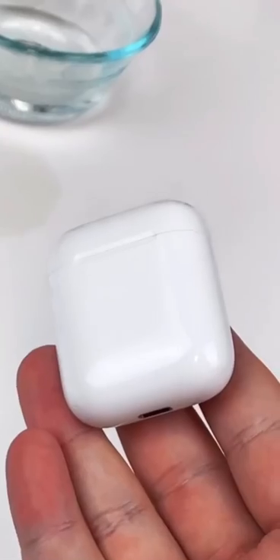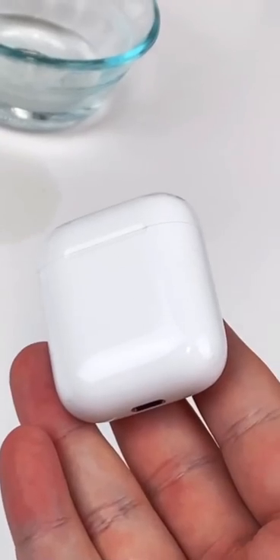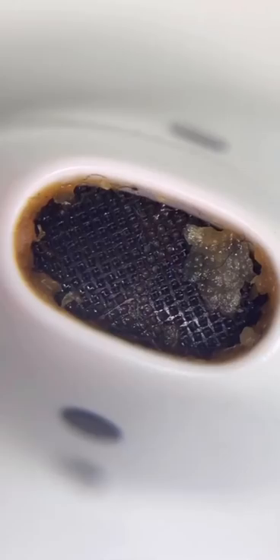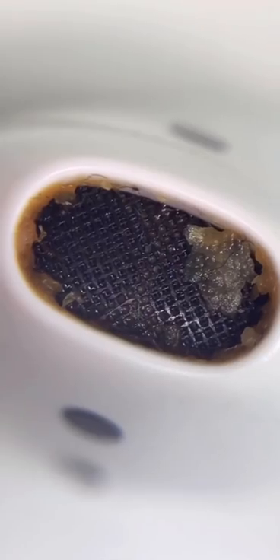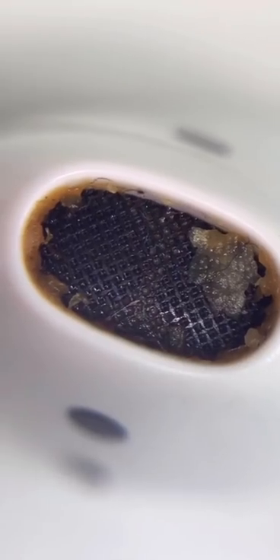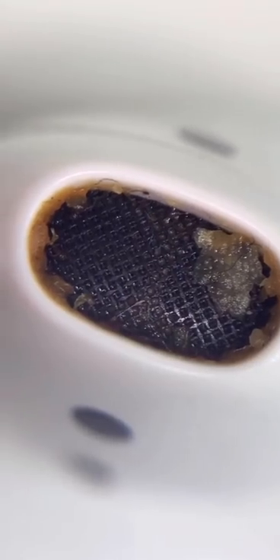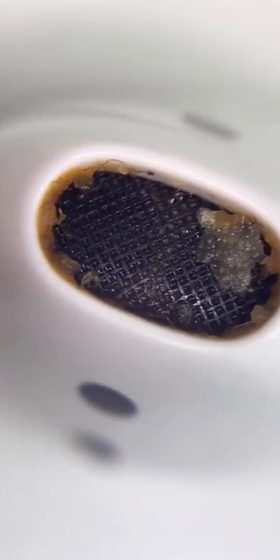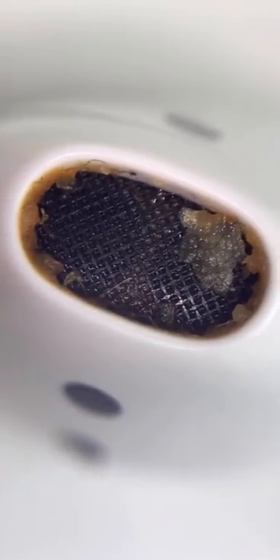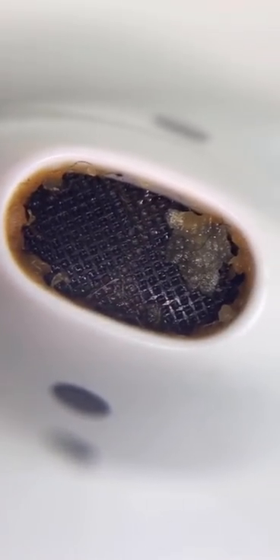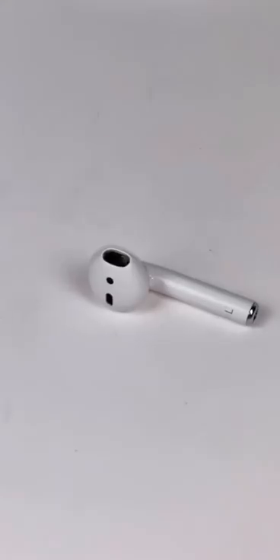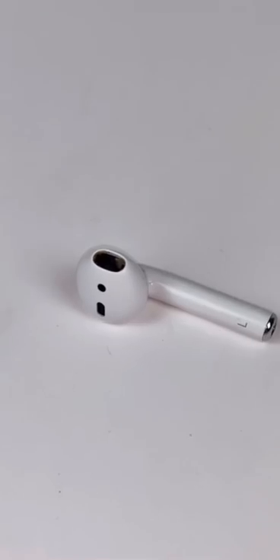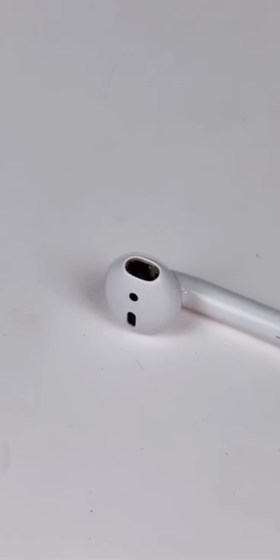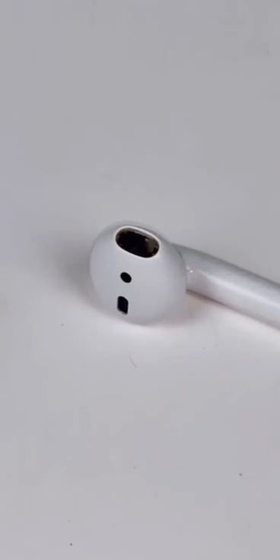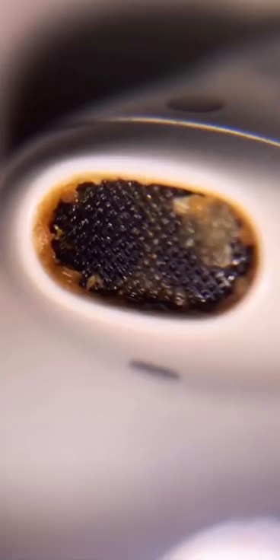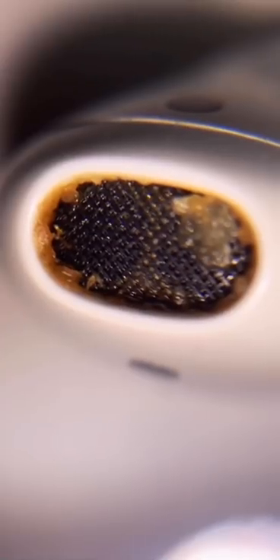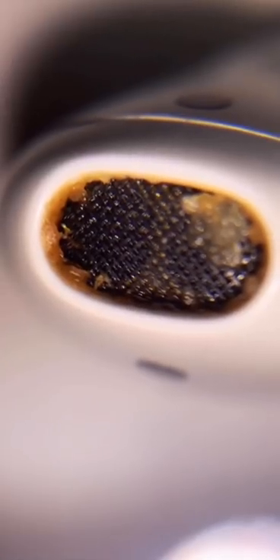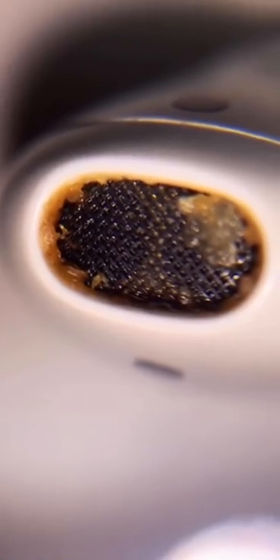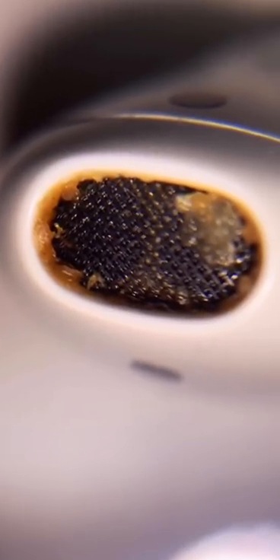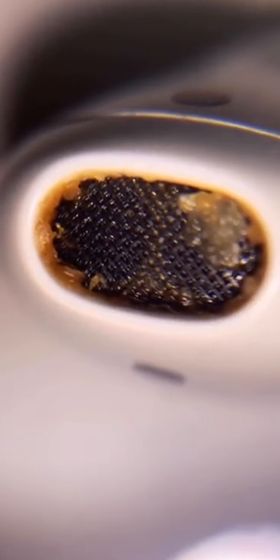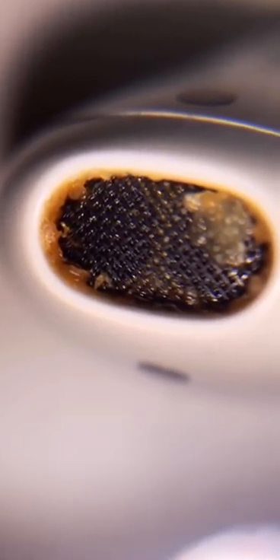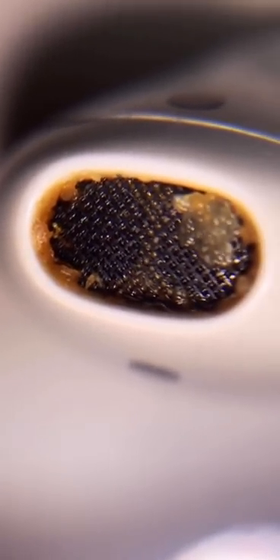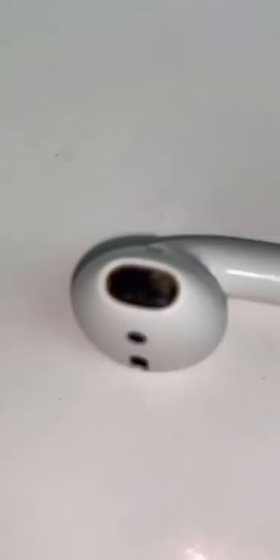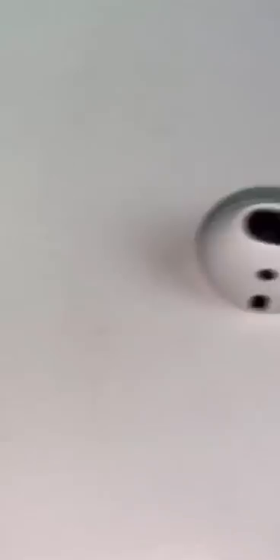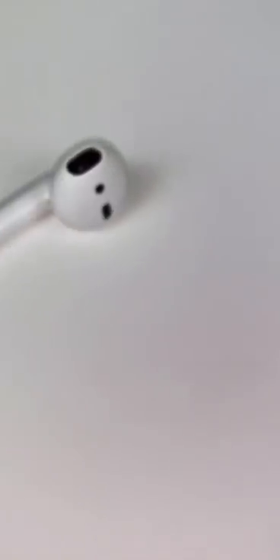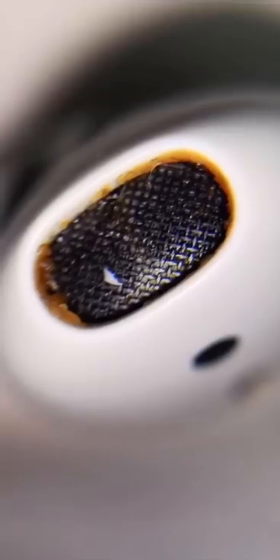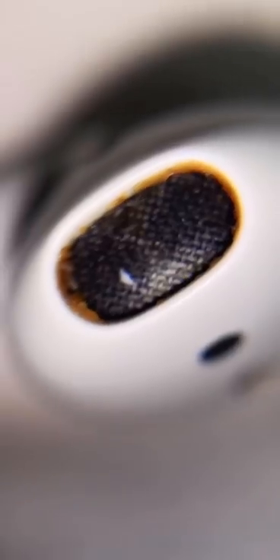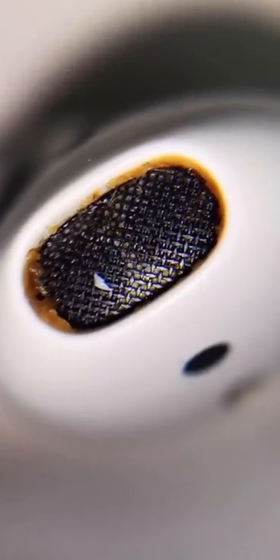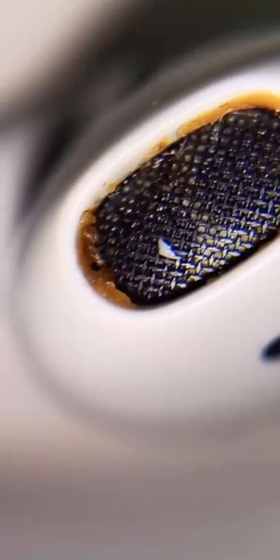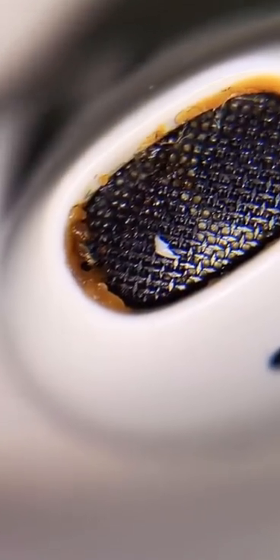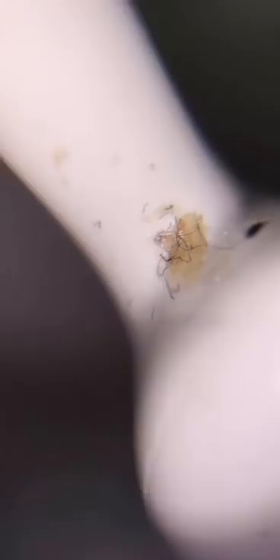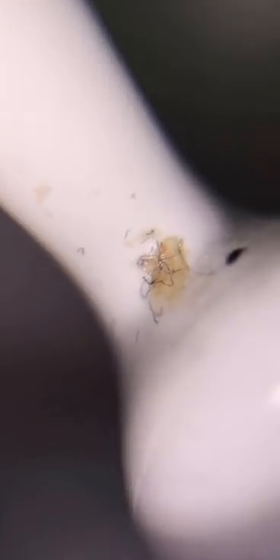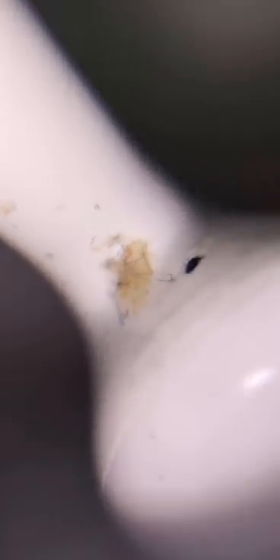Much better. No way. Oh my god — I'm gonna zoom in for you guys a lot. I have never seen it this close up. This is disgusting. I'm gonna show you the other one — same thing. Look at all that, and this is underneath it.